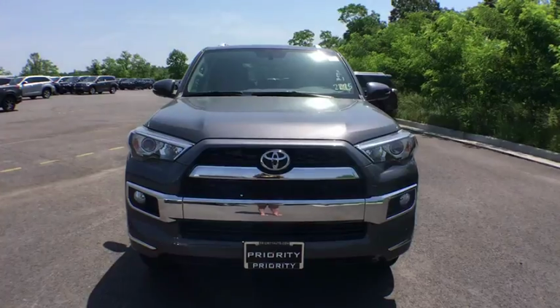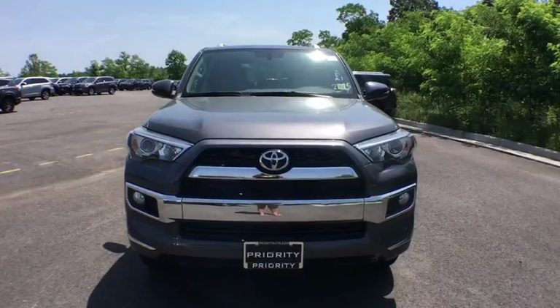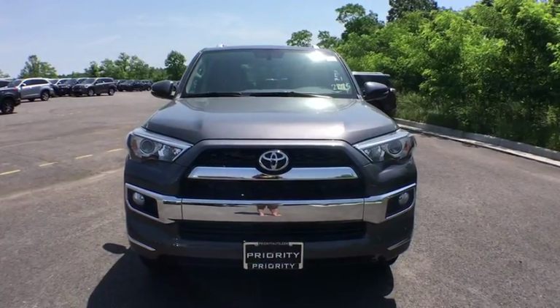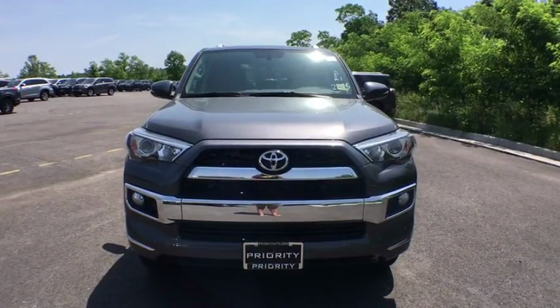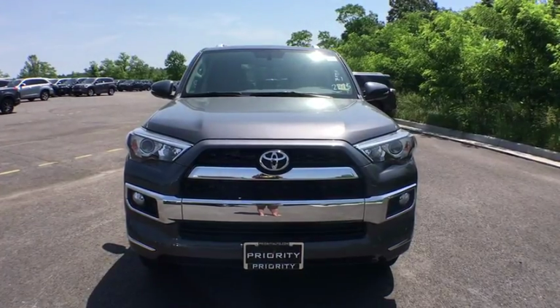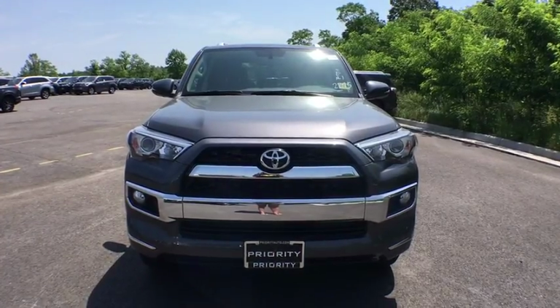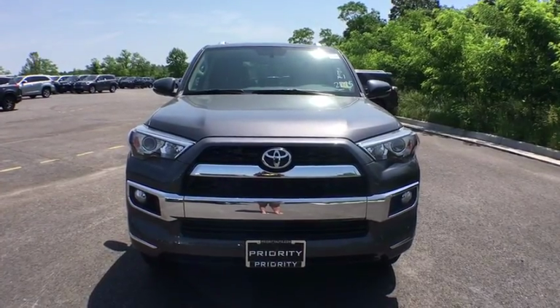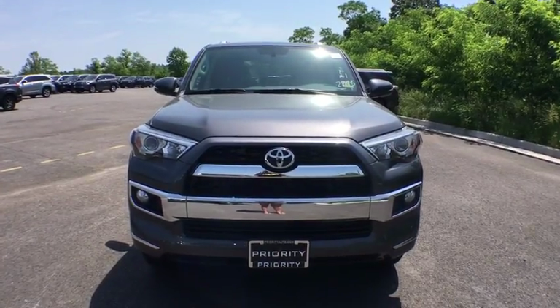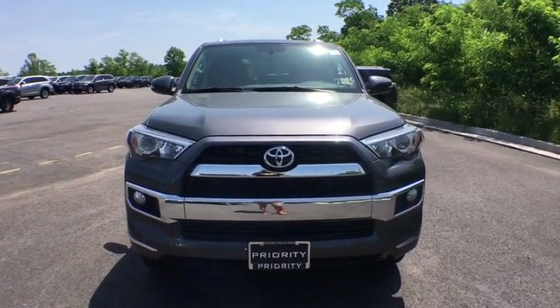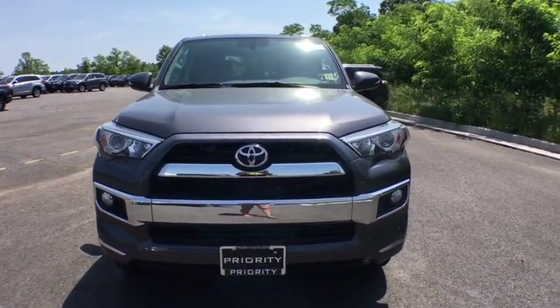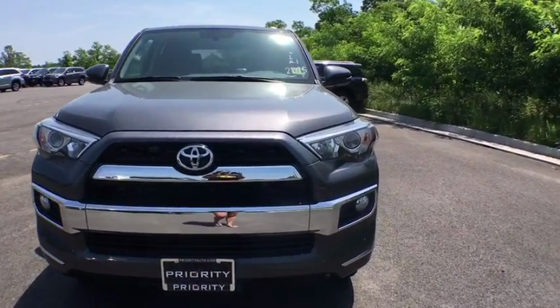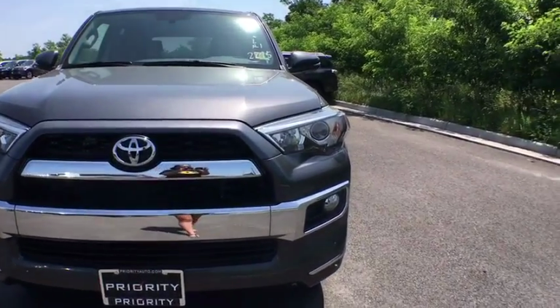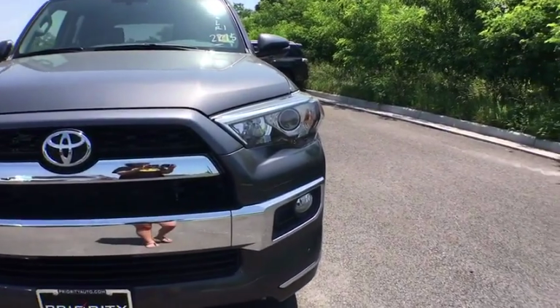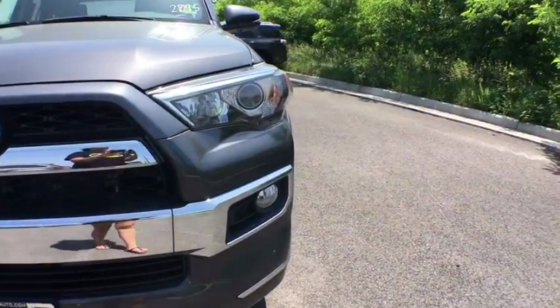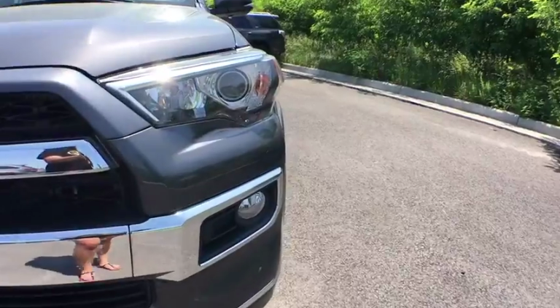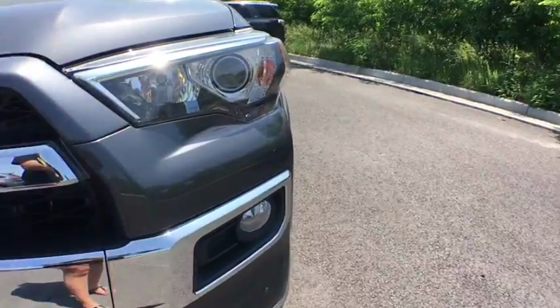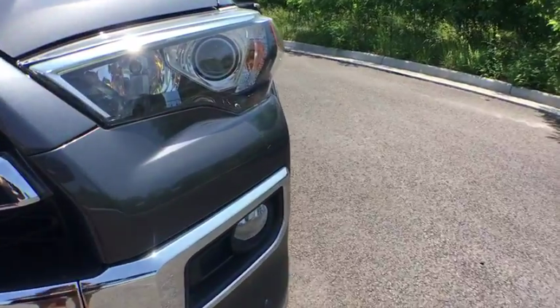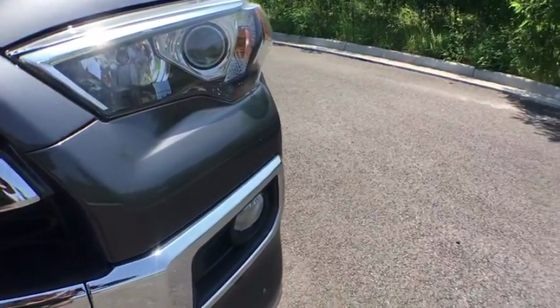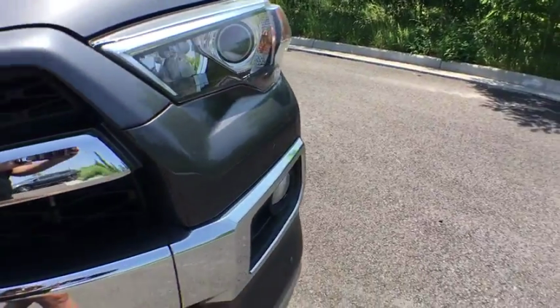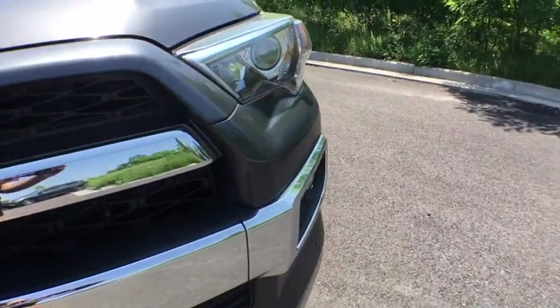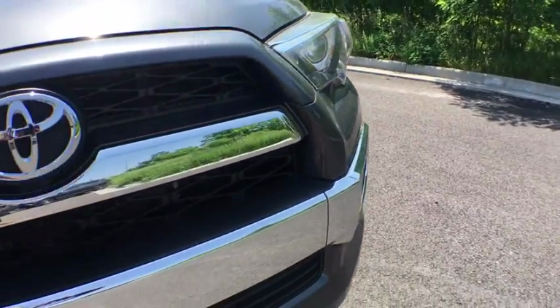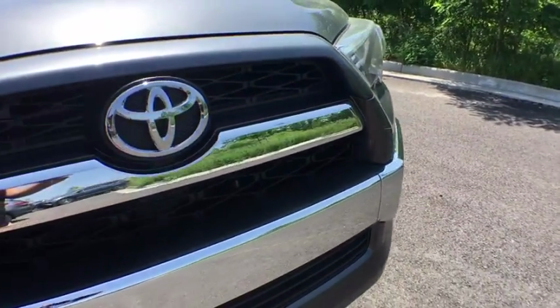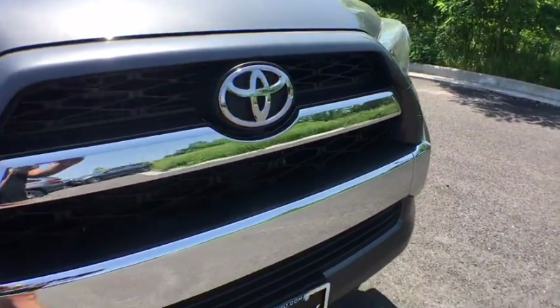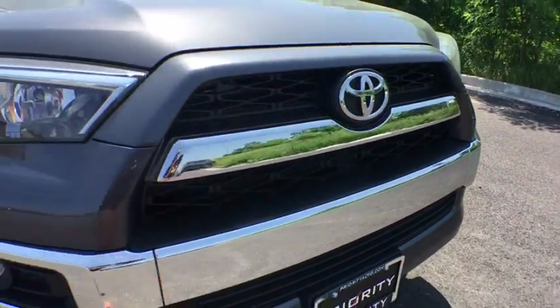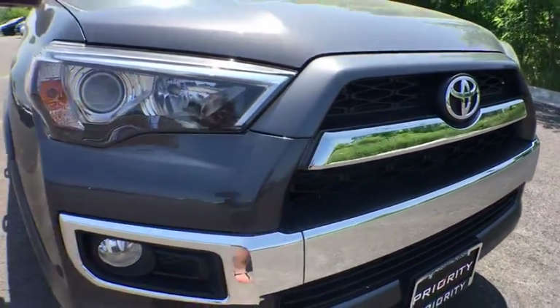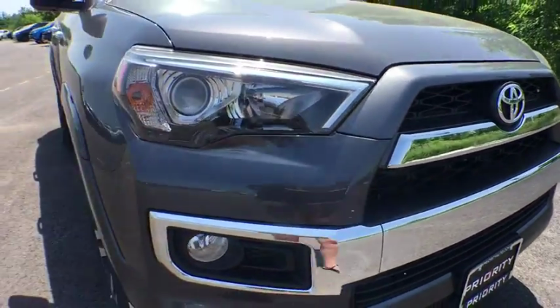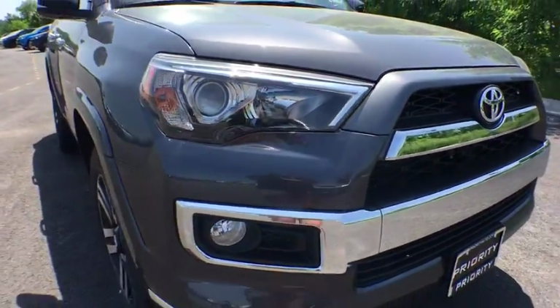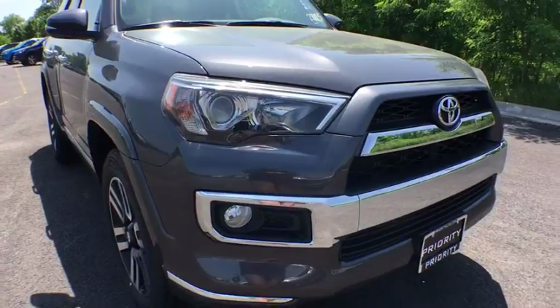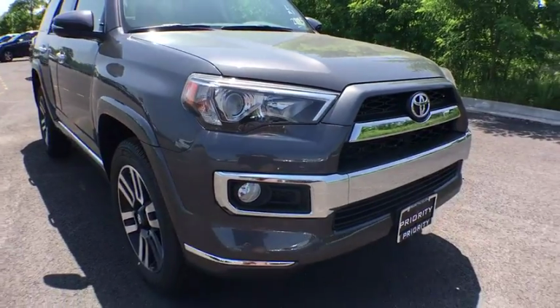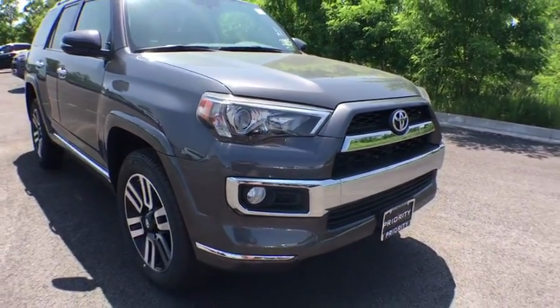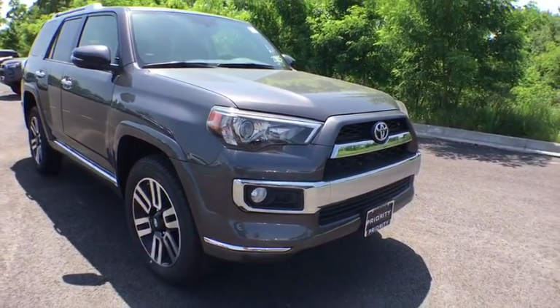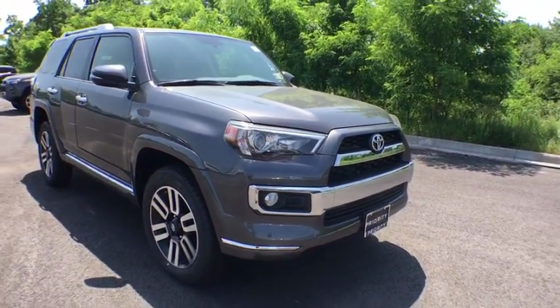2018 Toyota 4Runner. 4Runner durability is unbeatable. There are more 4Runners on the road today than any other midsize SUV. This vehicle has less than 100 miles.